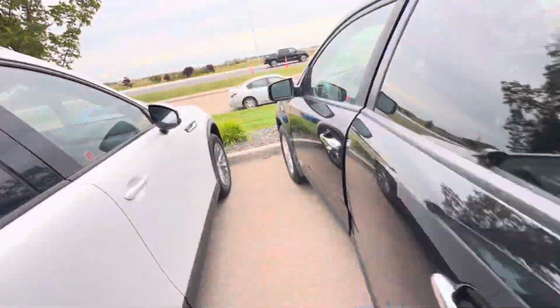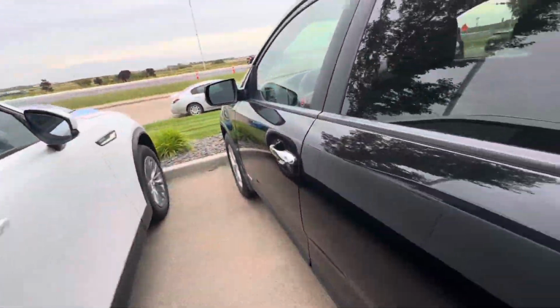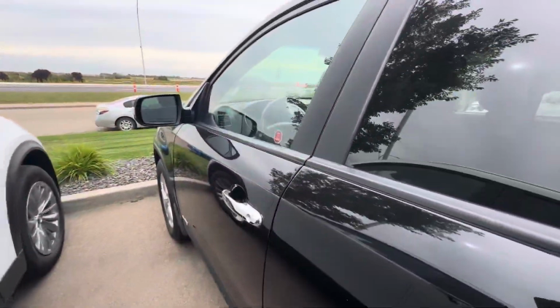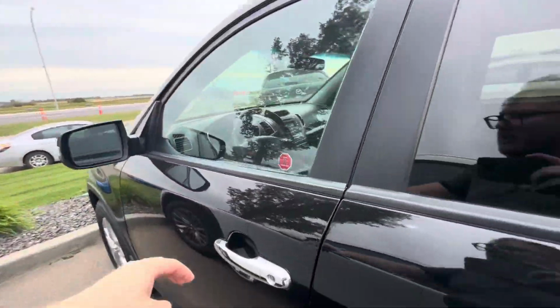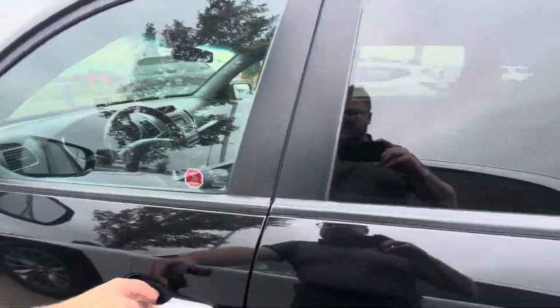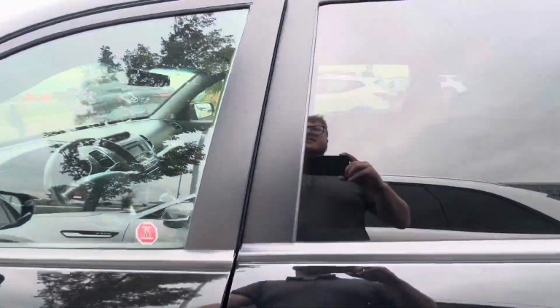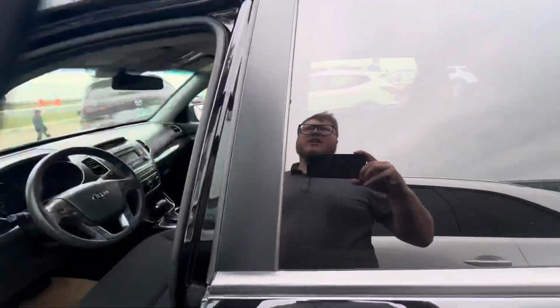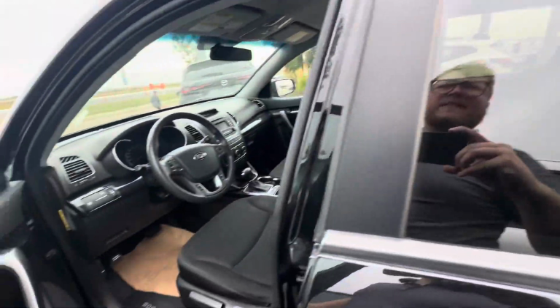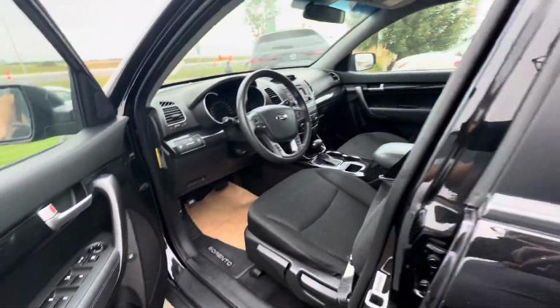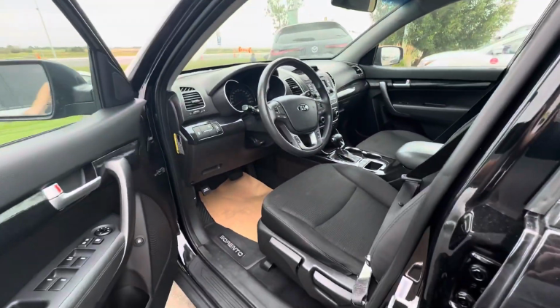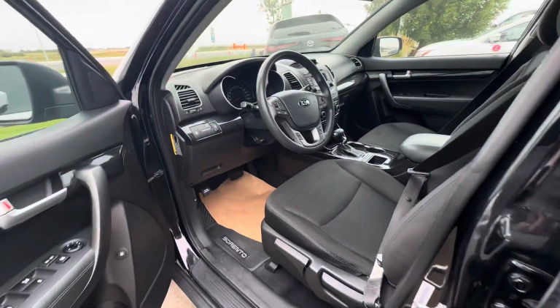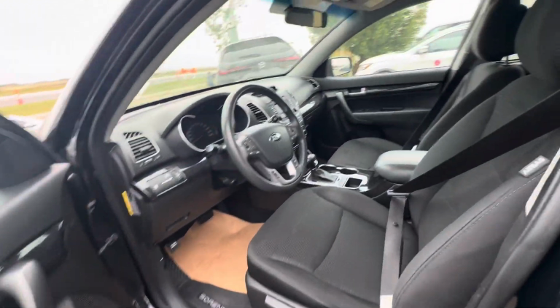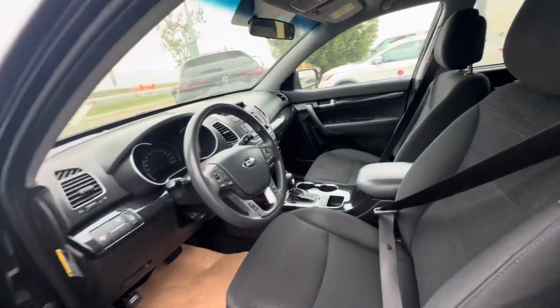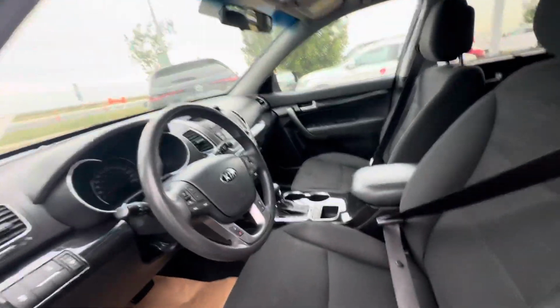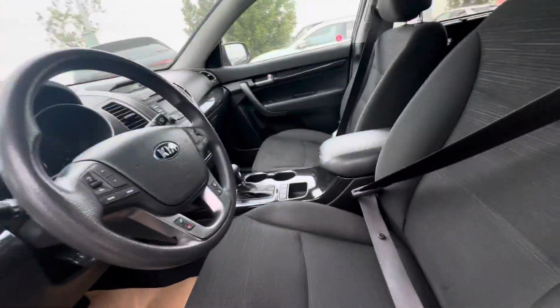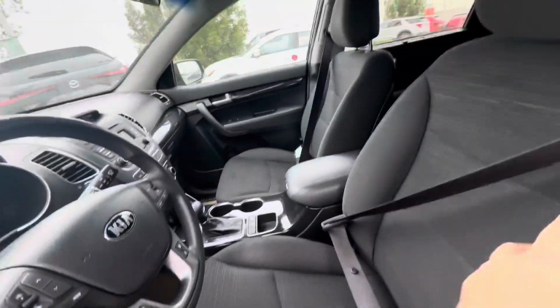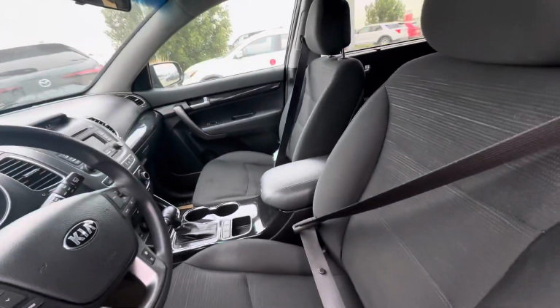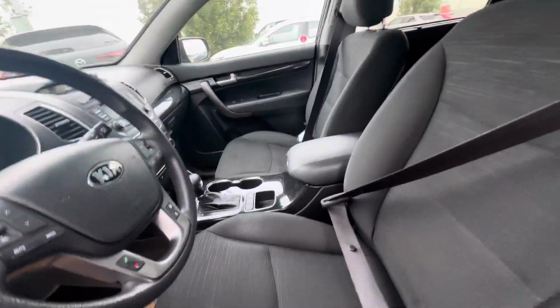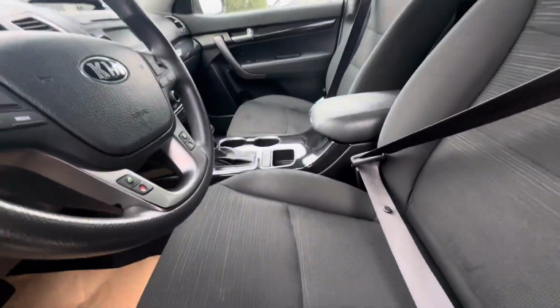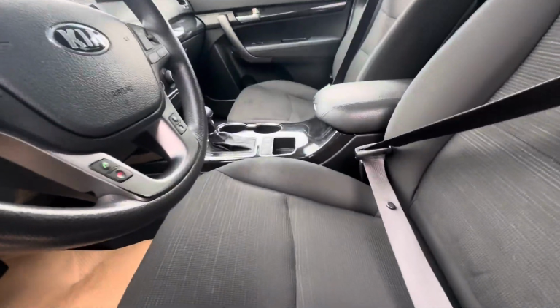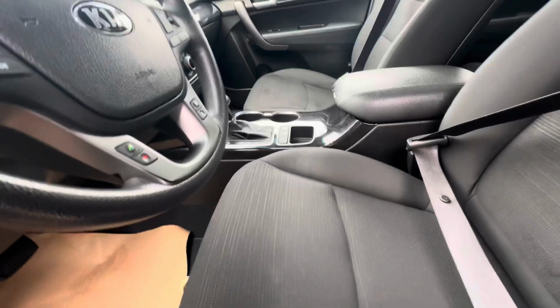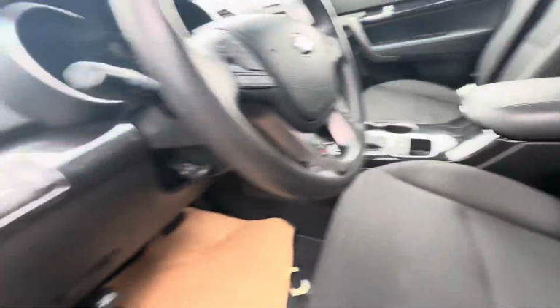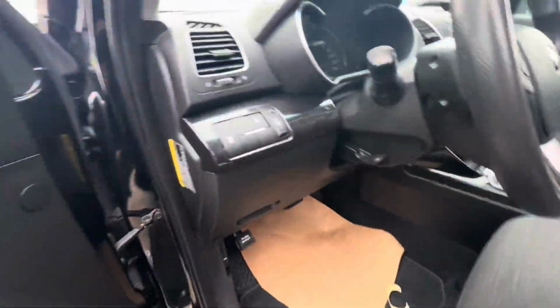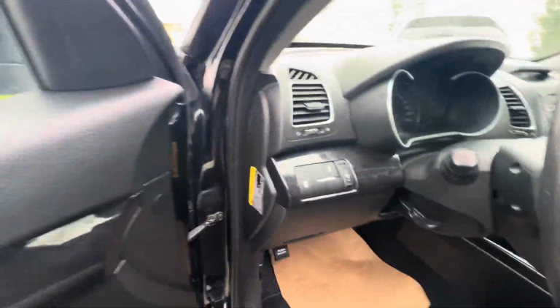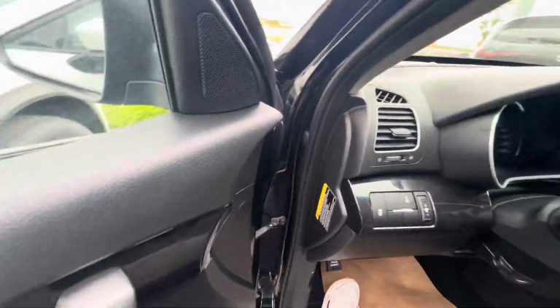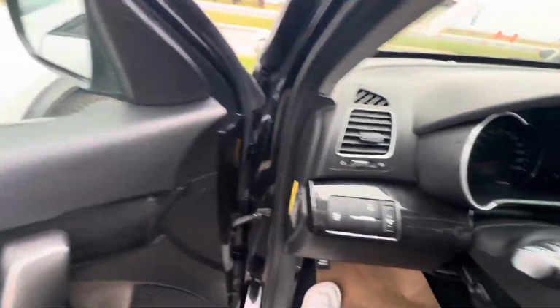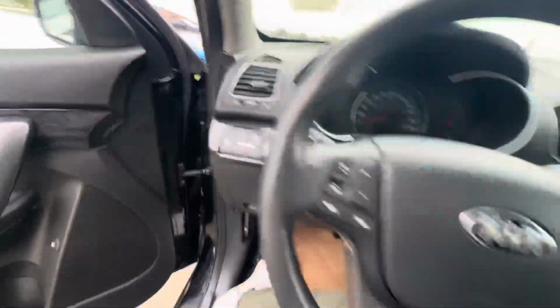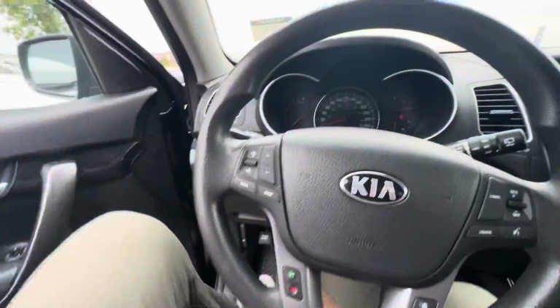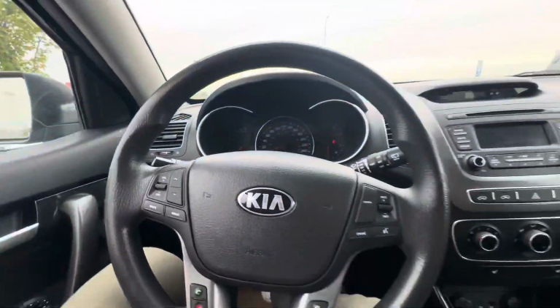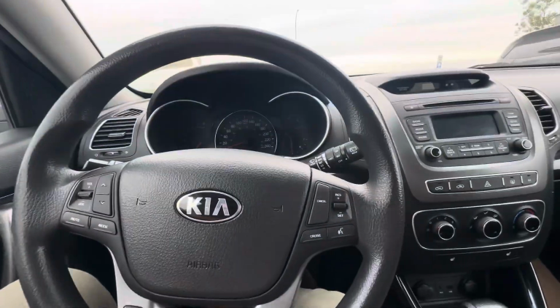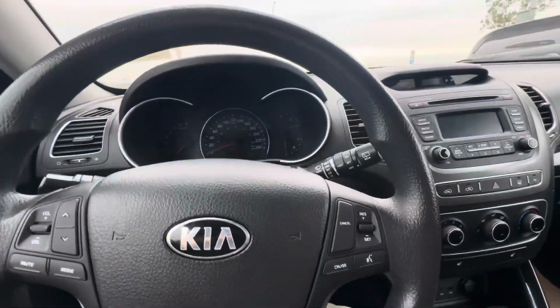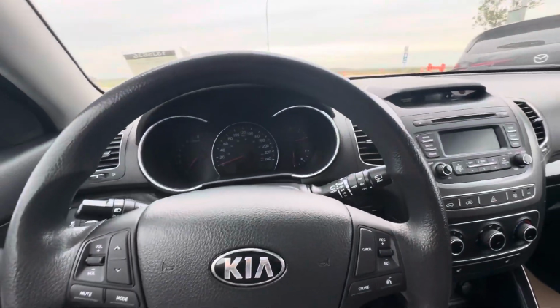Coming around to the front seats here and opening it up. Looks like these front seats are heated. I'll hop in and start the vehicle up.